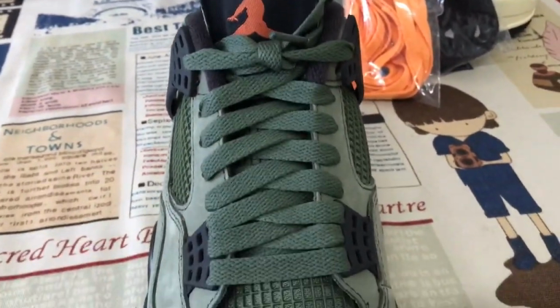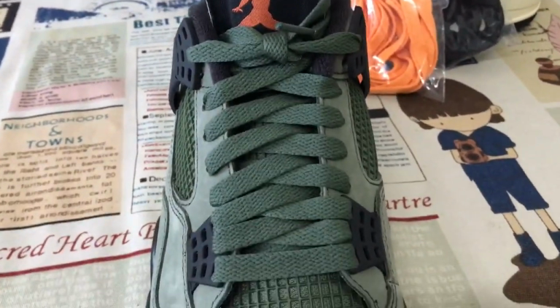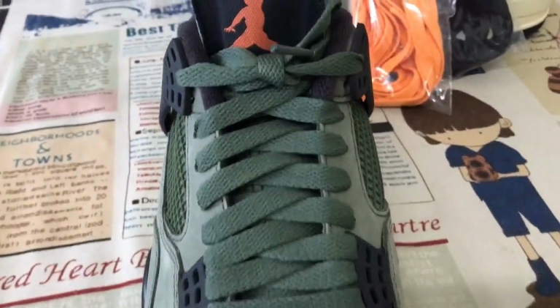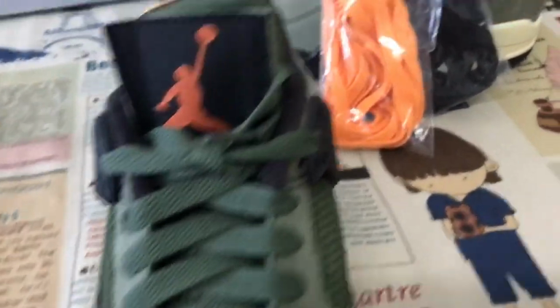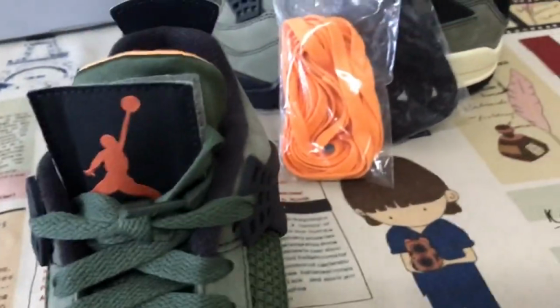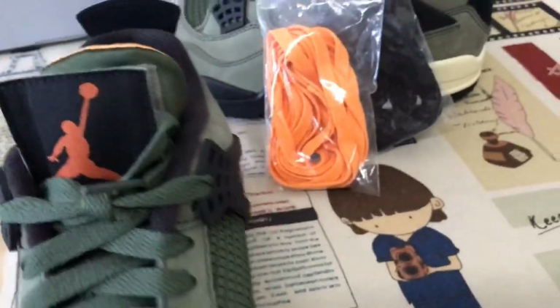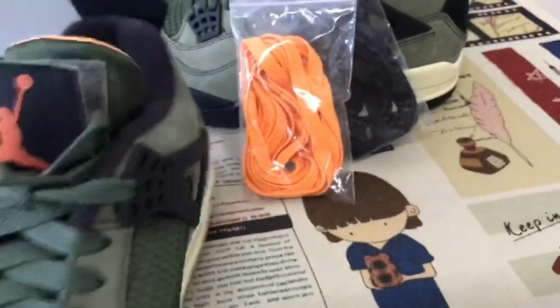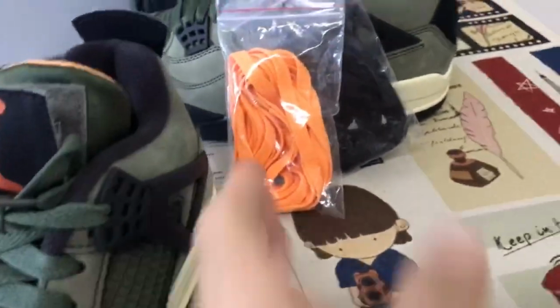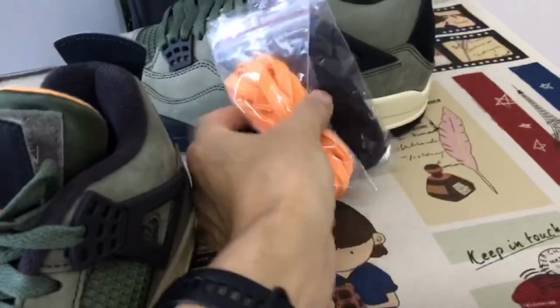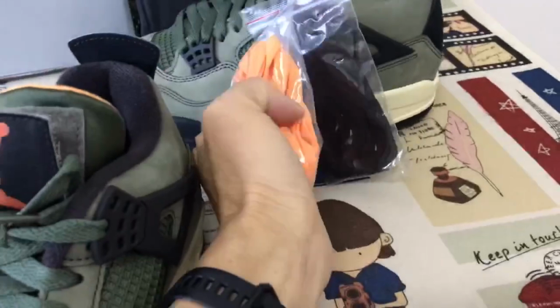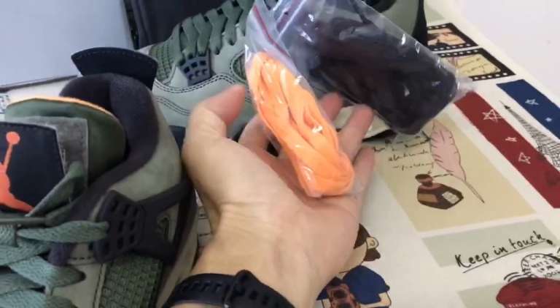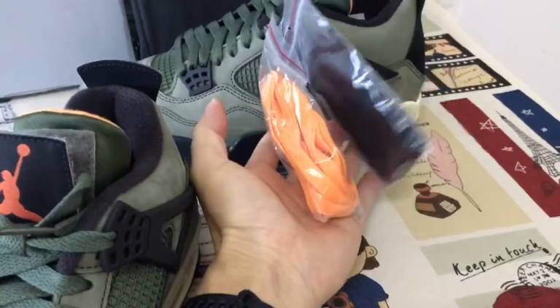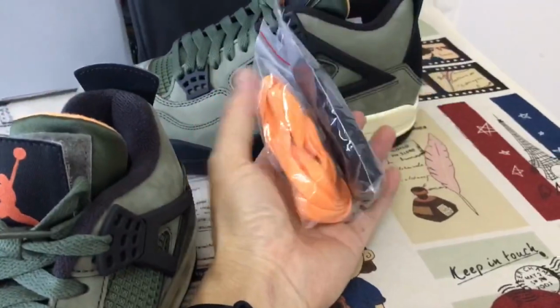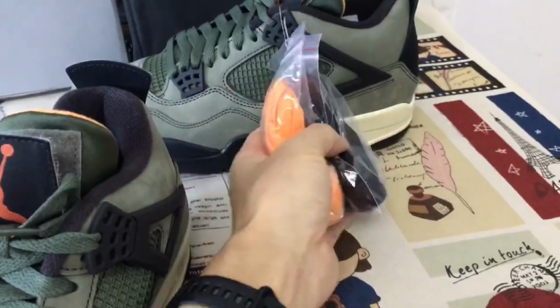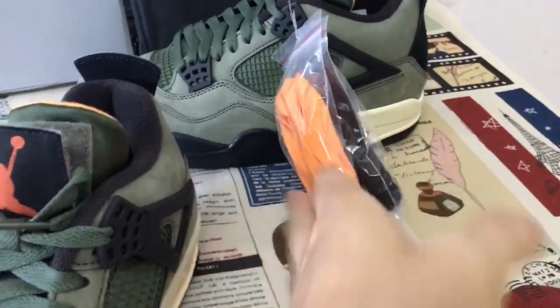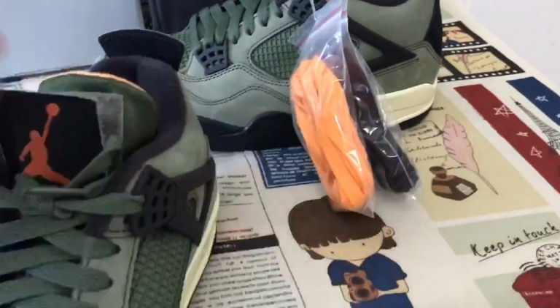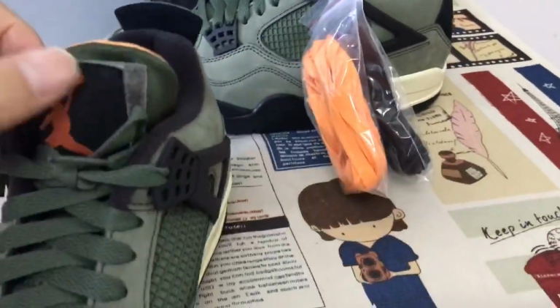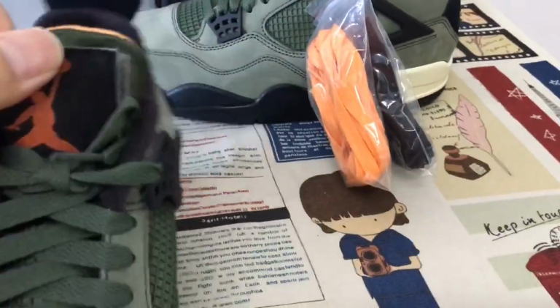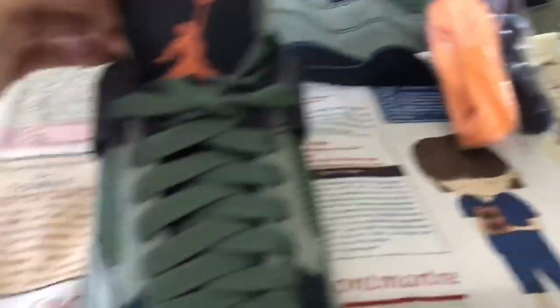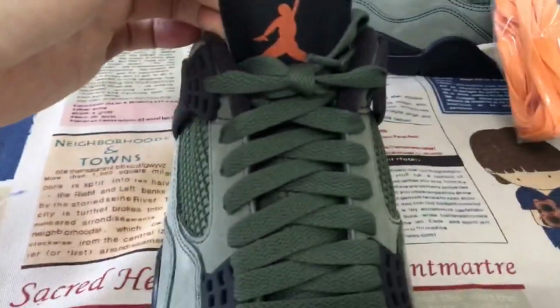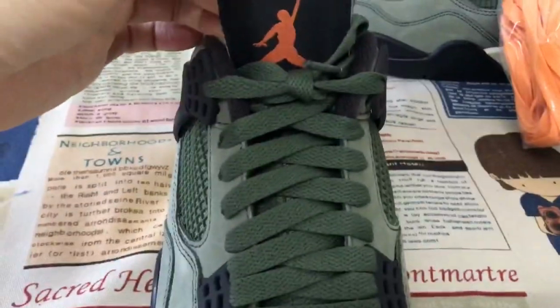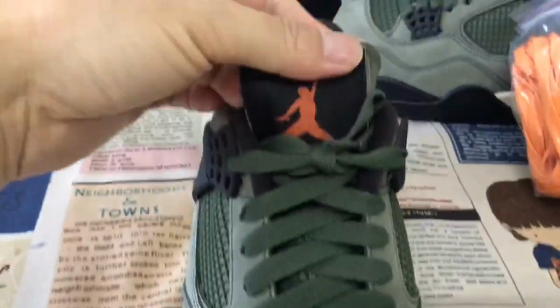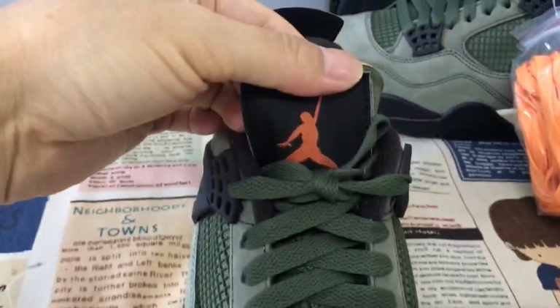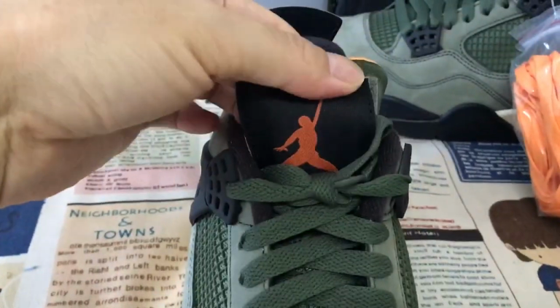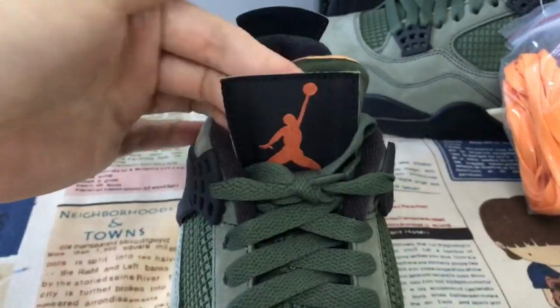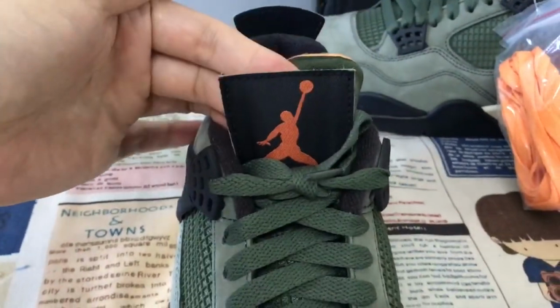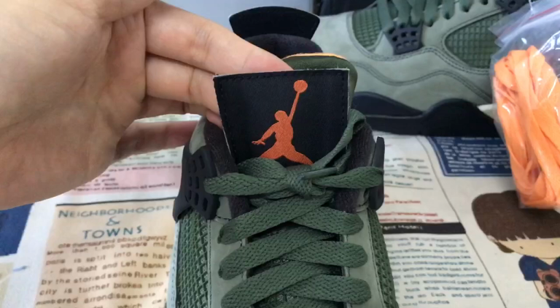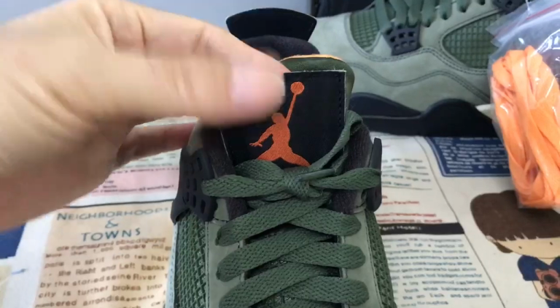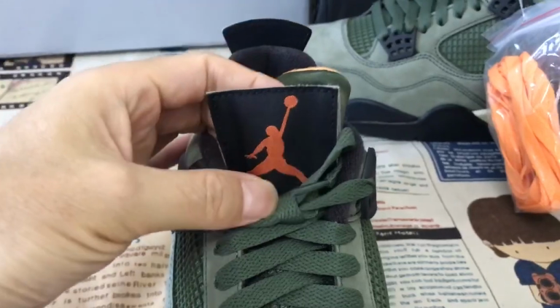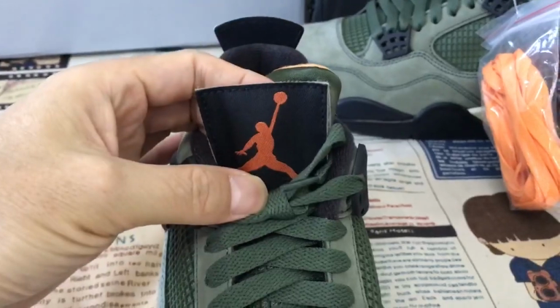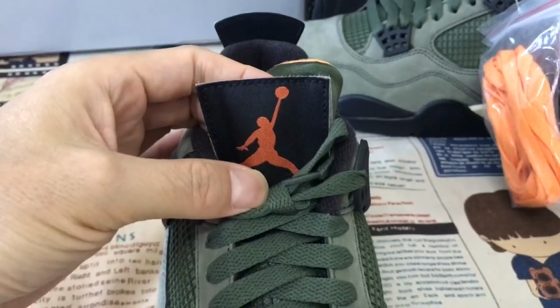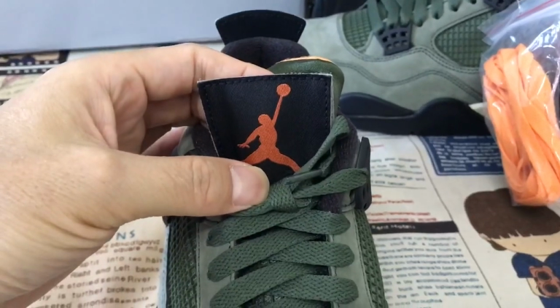The lace and green tongue also come with two extra pairs of shoe laces. Here is the size label — black with the Jumpman logo.